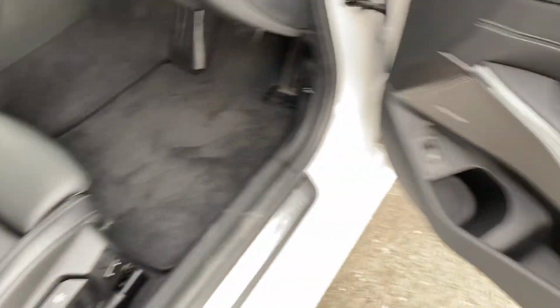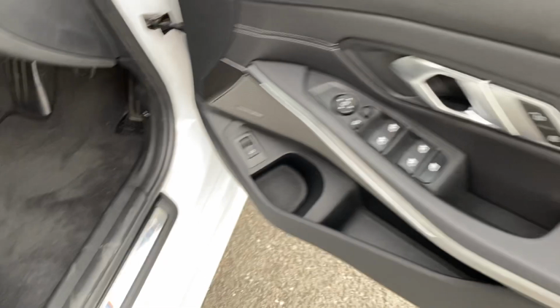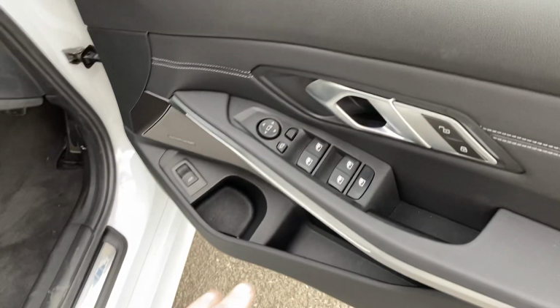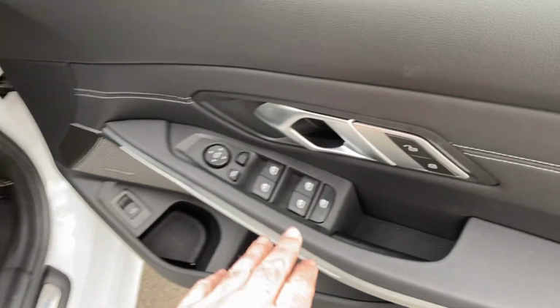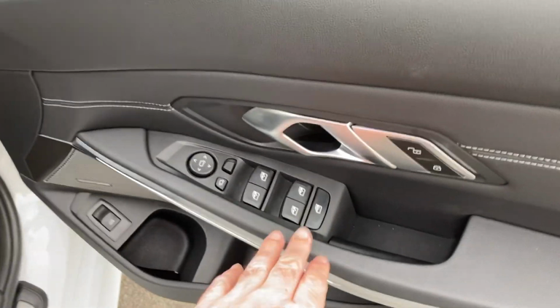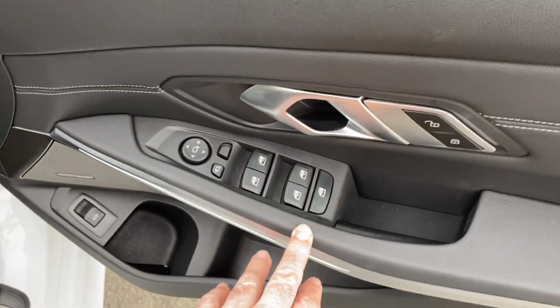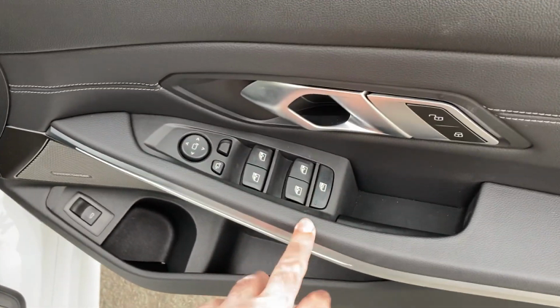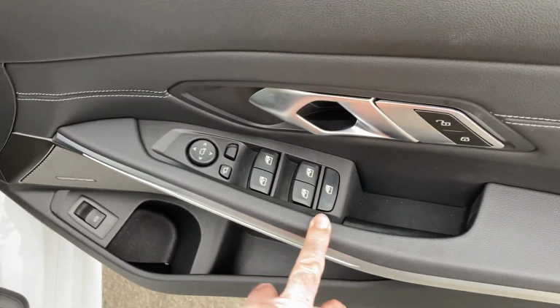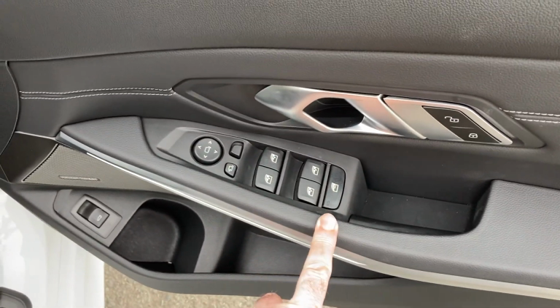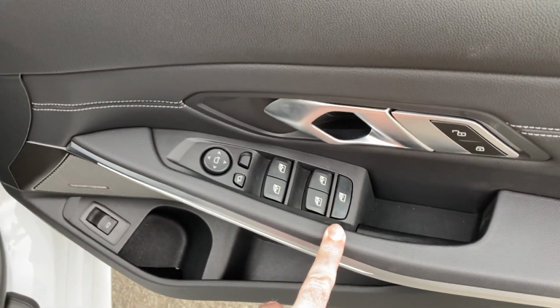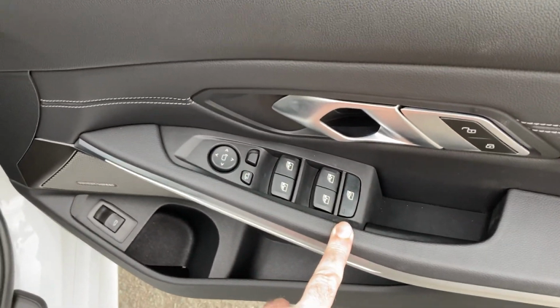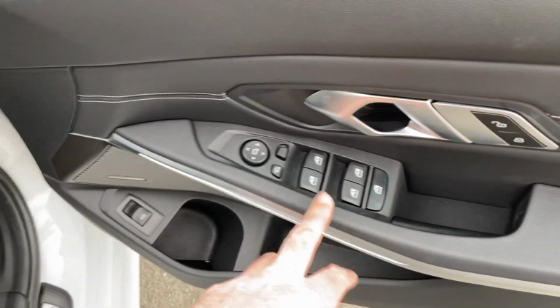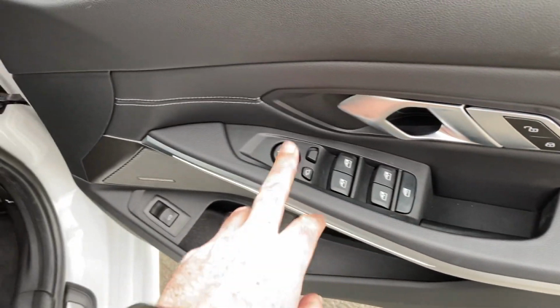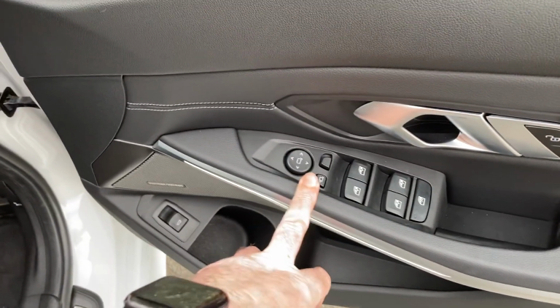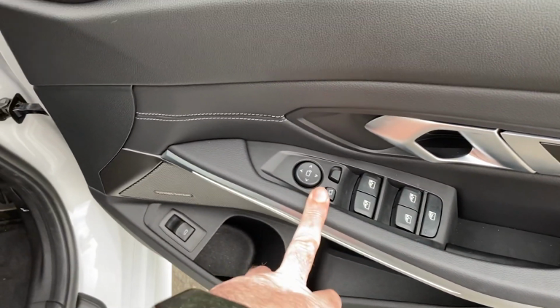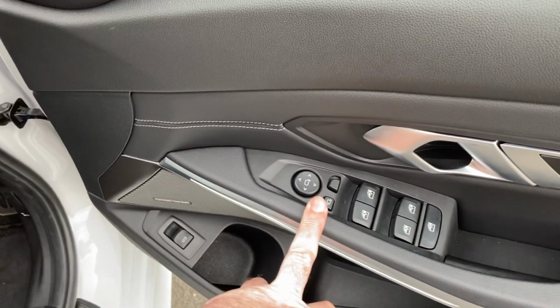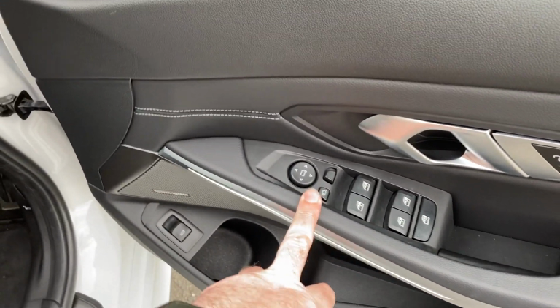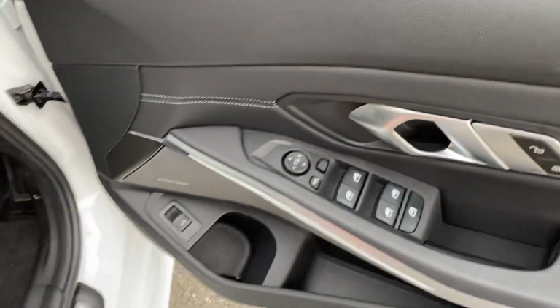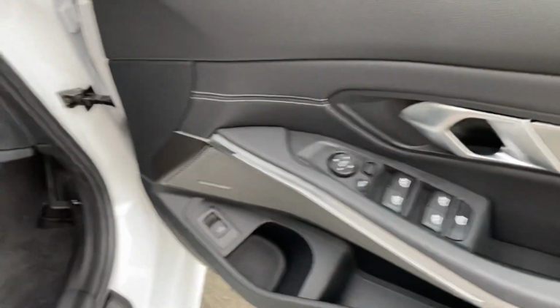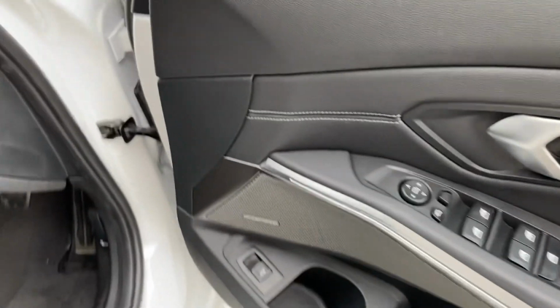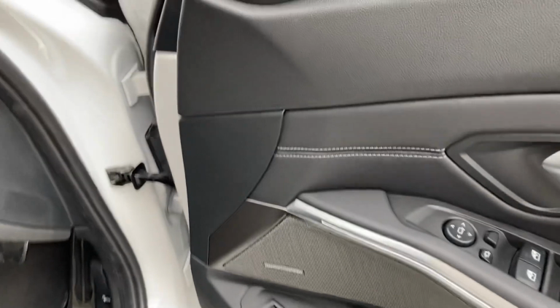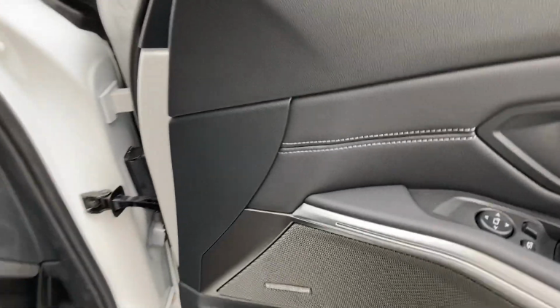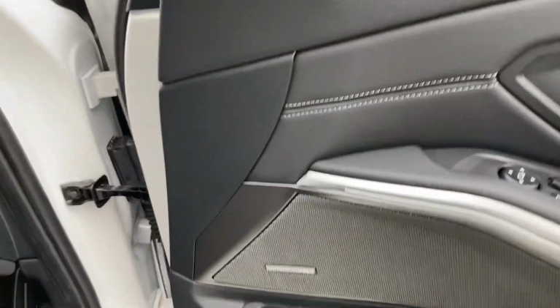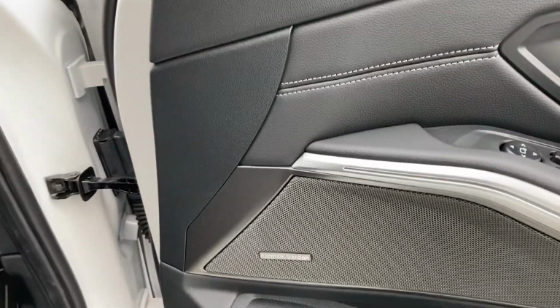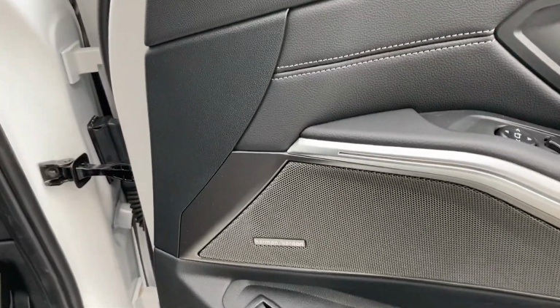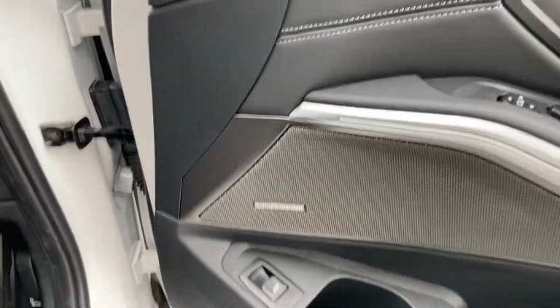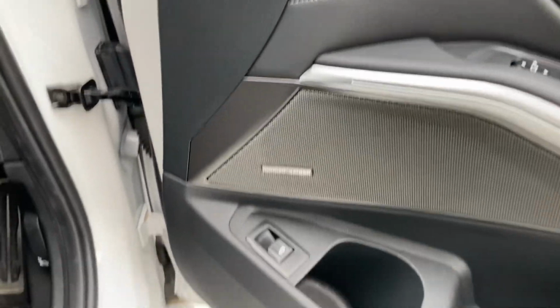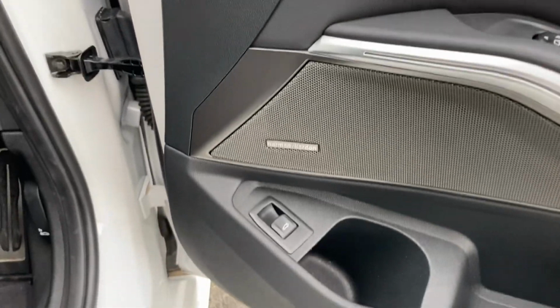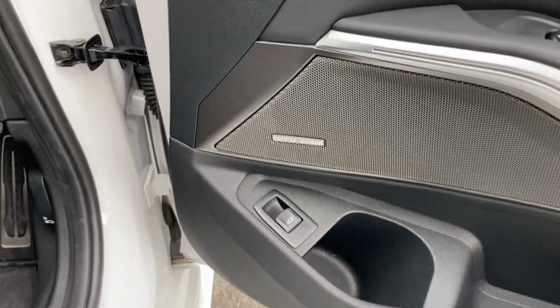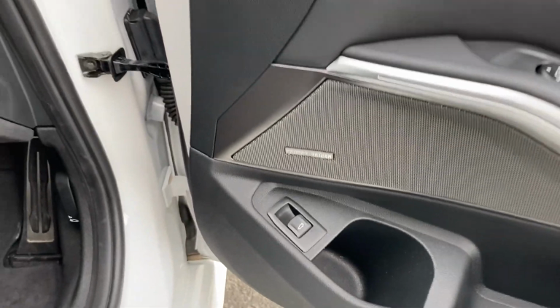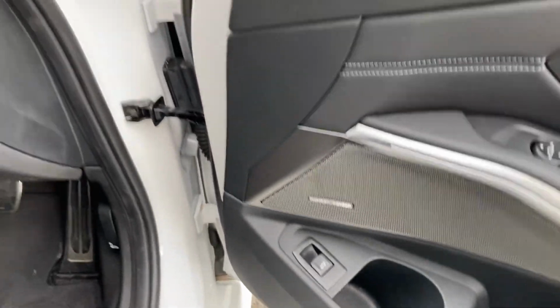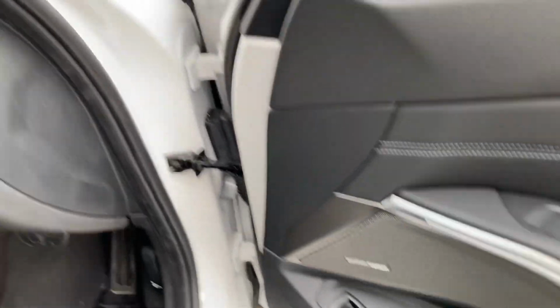We've got electric windows all round — you can lock the rear ones for younger passengers. We've got electric folding mirrors, the upgraded Harman Kardon sound system, and an electric tailgate.